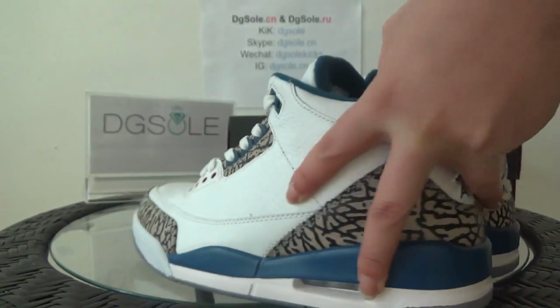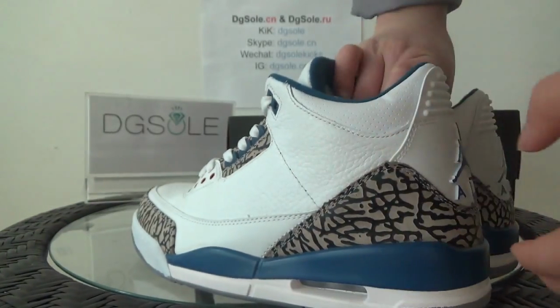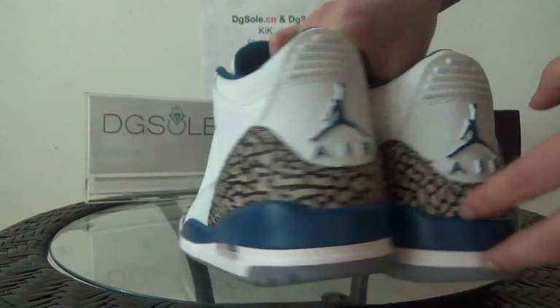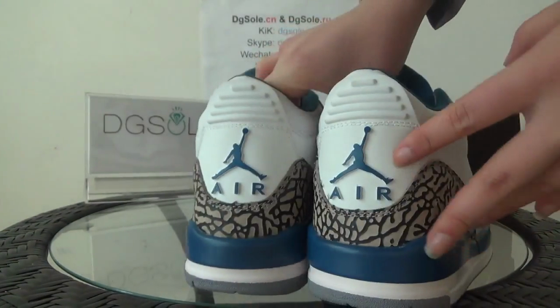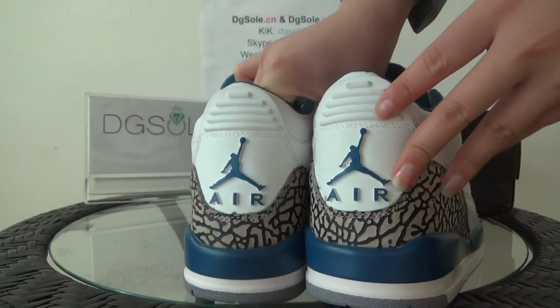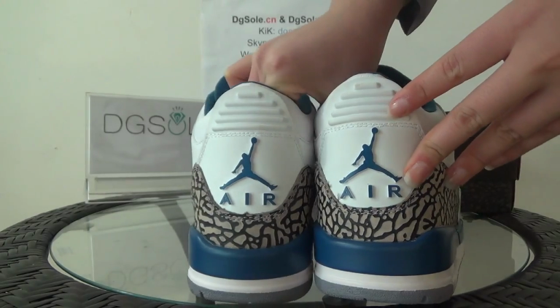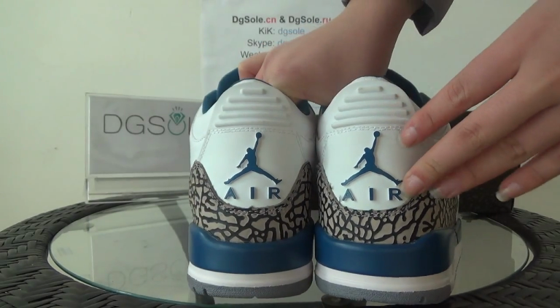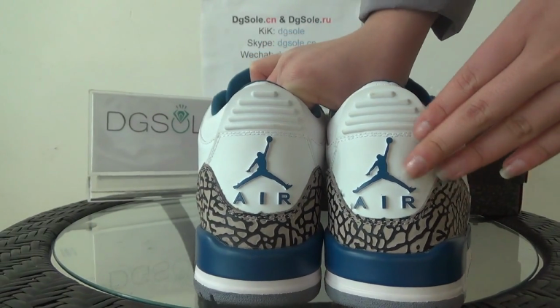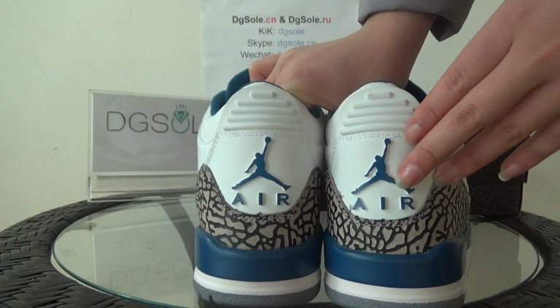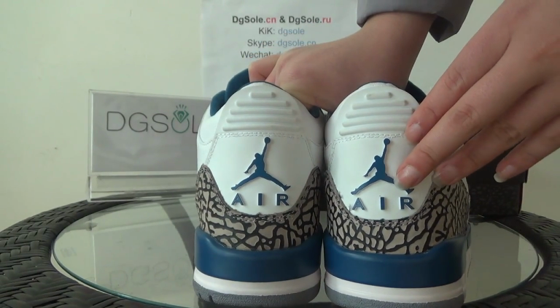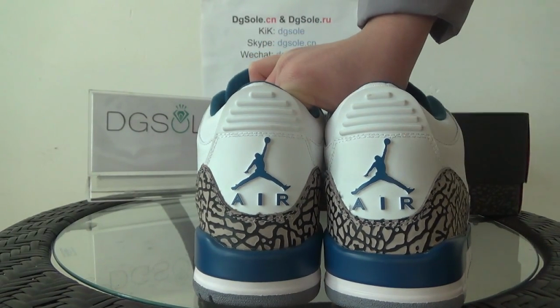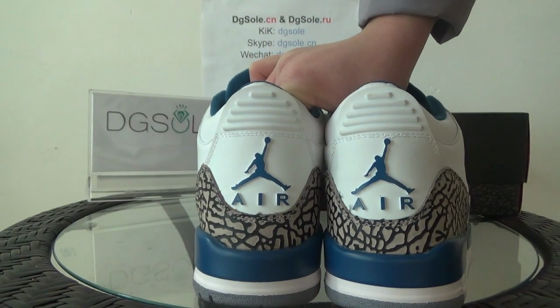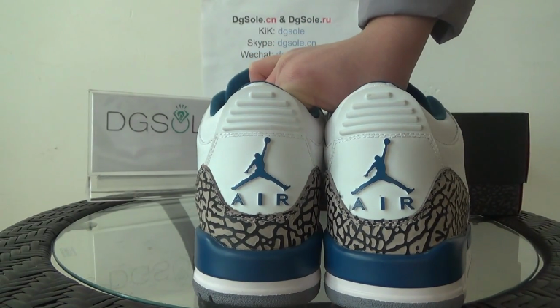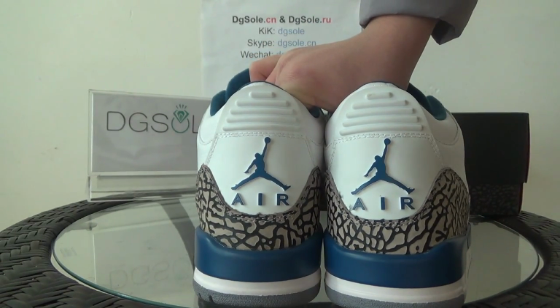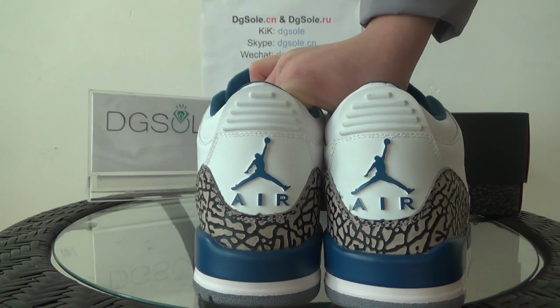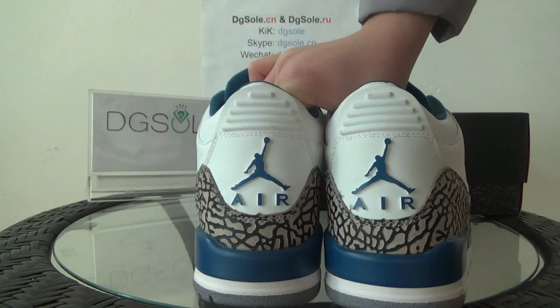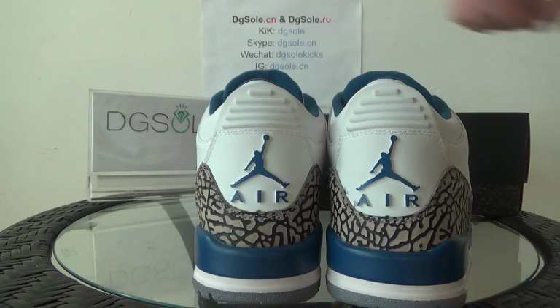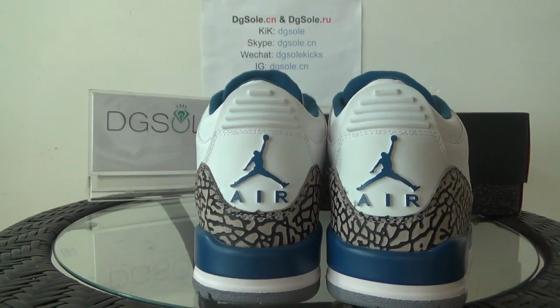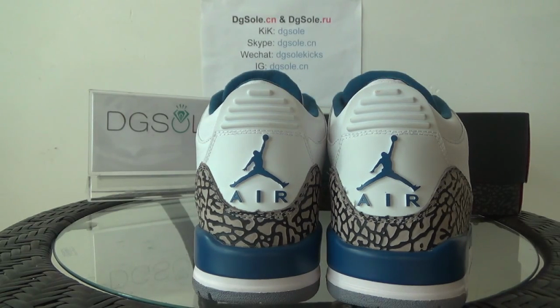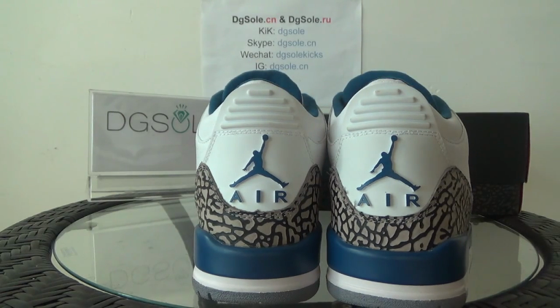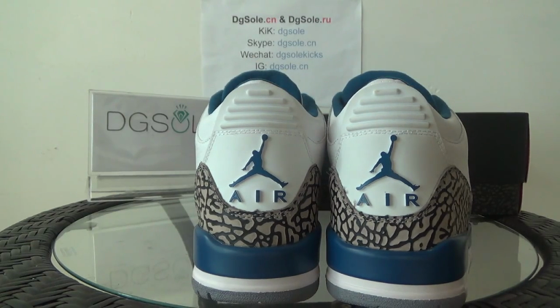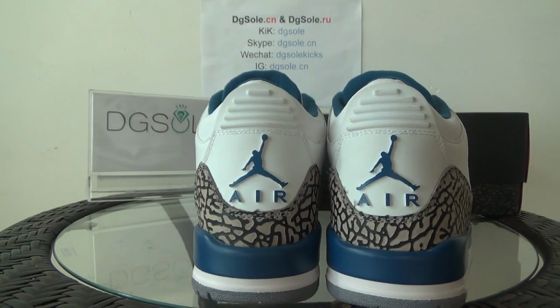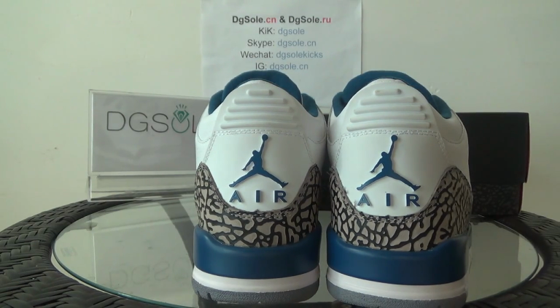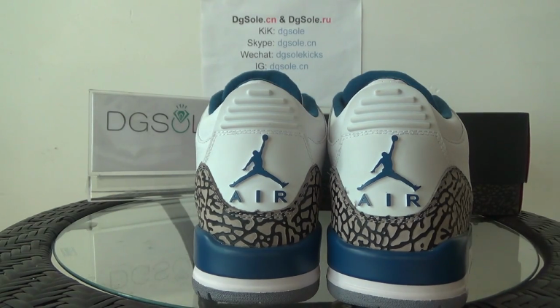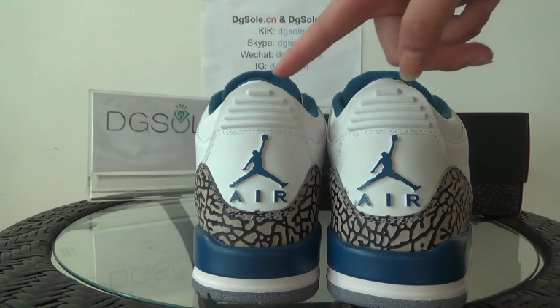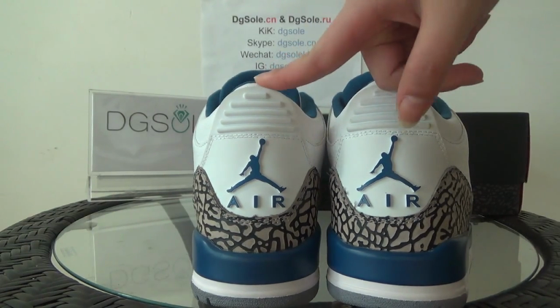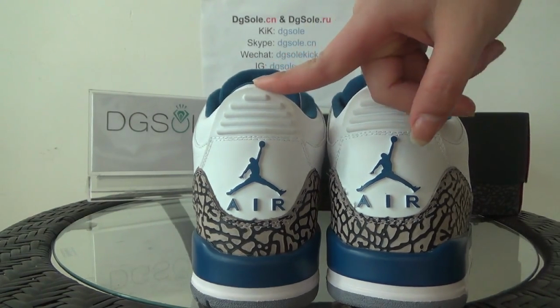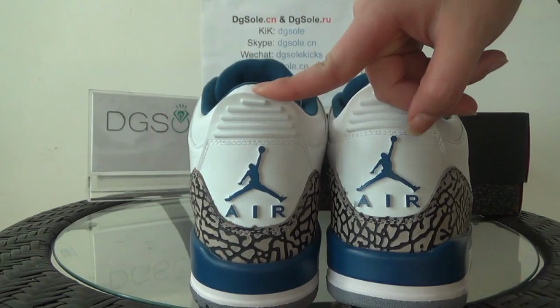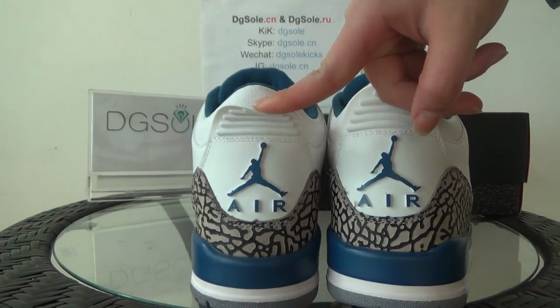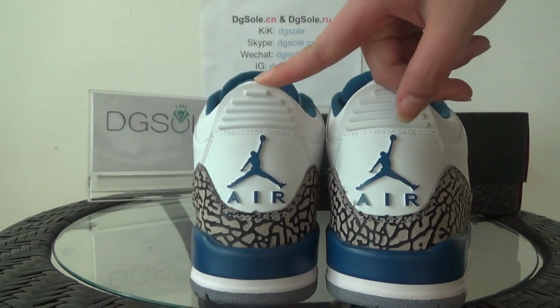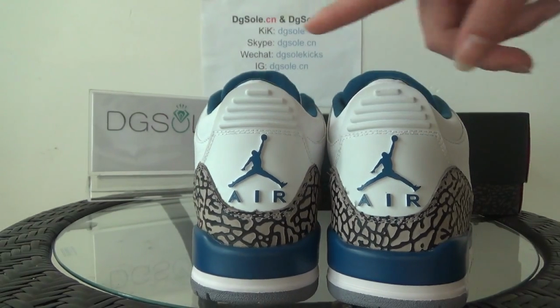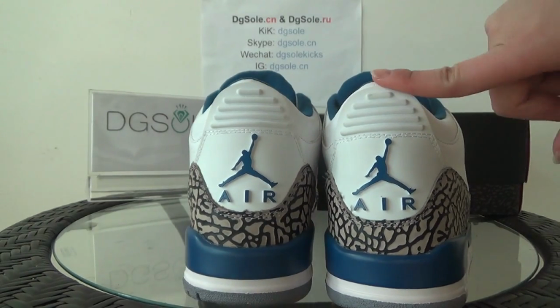Now look at the back. At the back you can find the blue Jumpman logo and also the elephant print. Here is the pull tab — it's very nice.